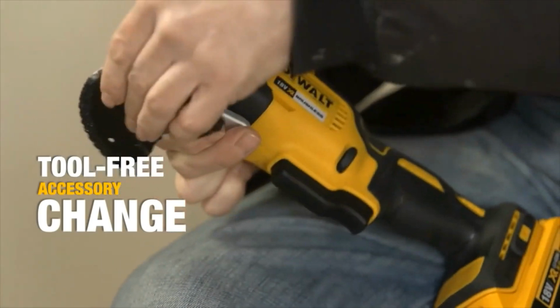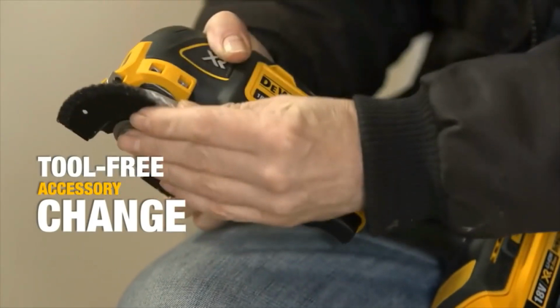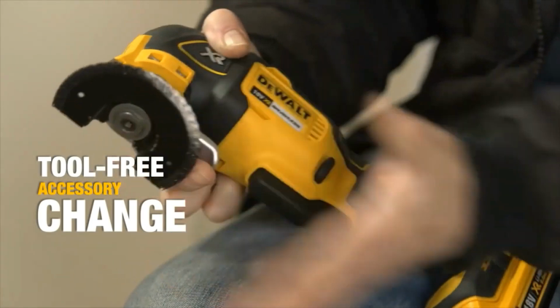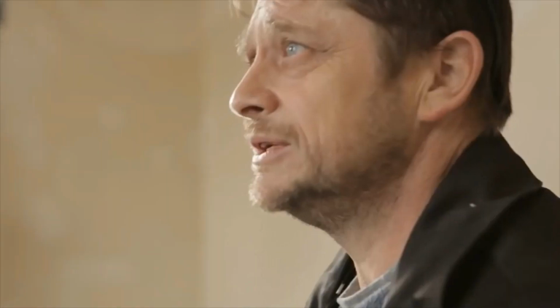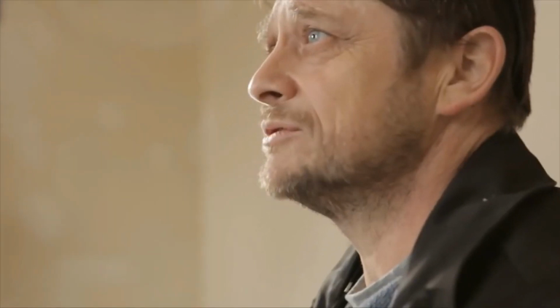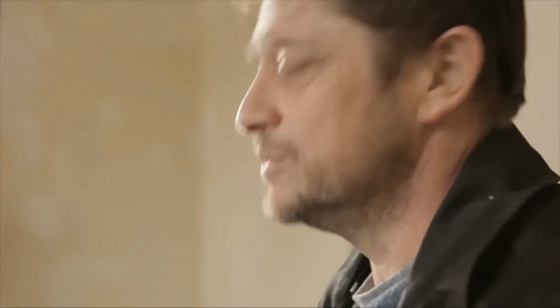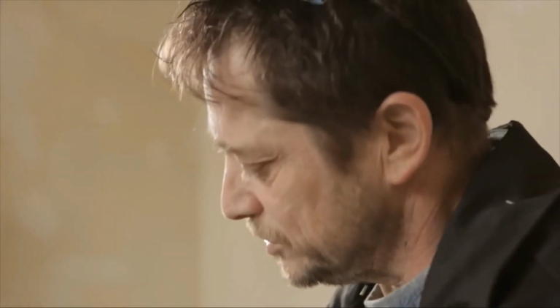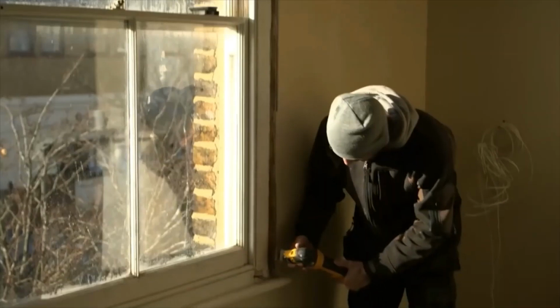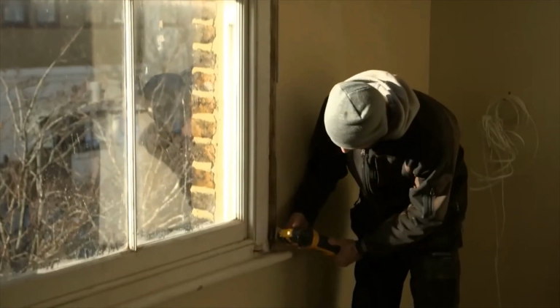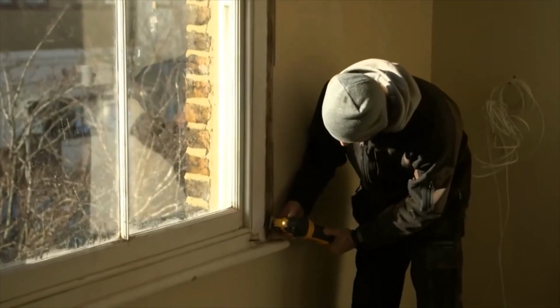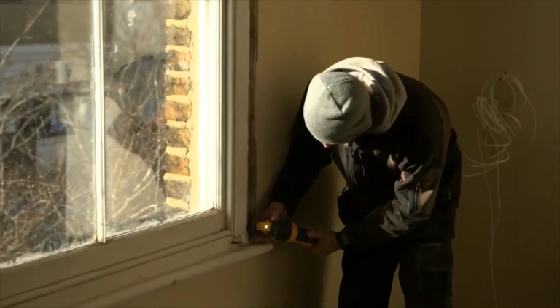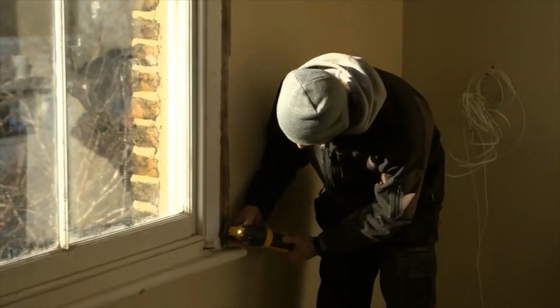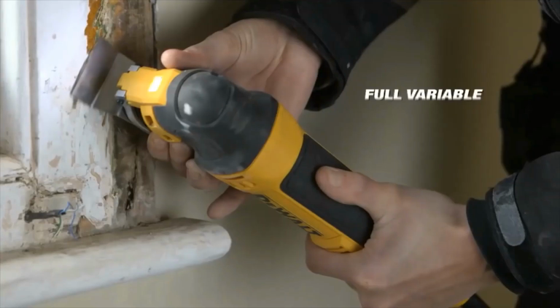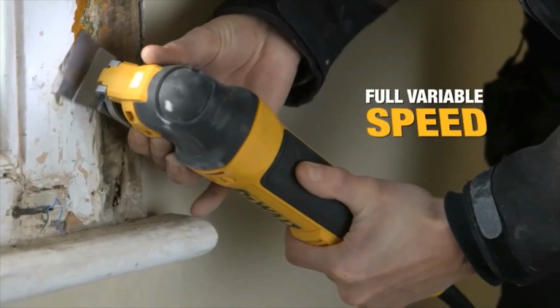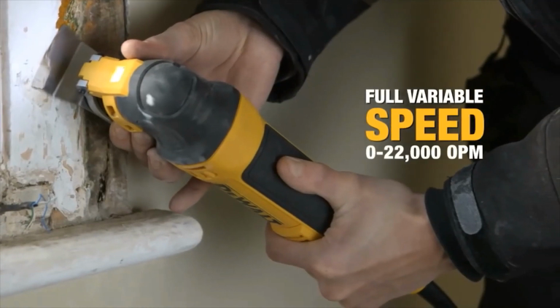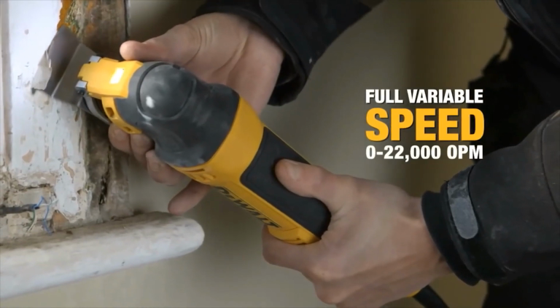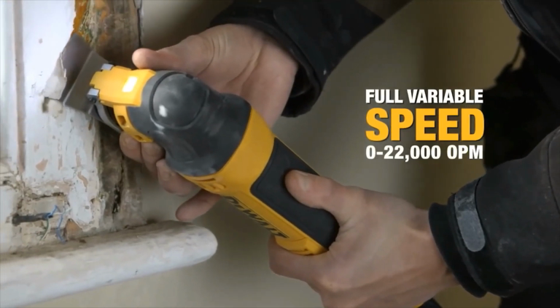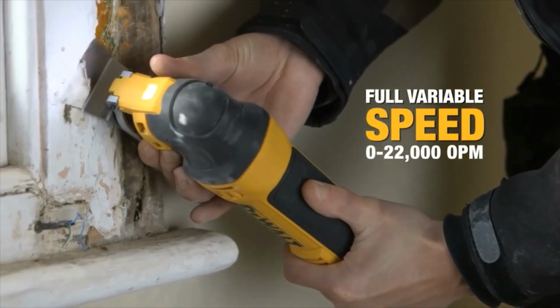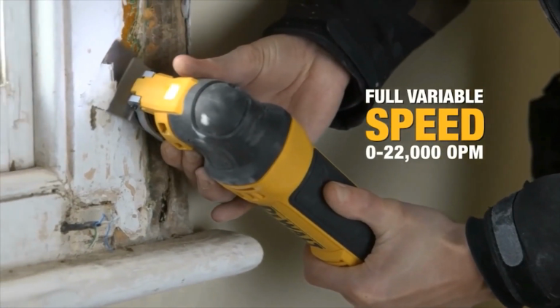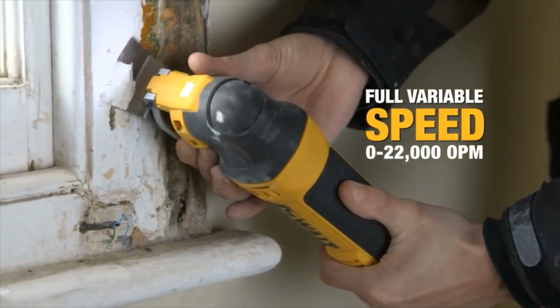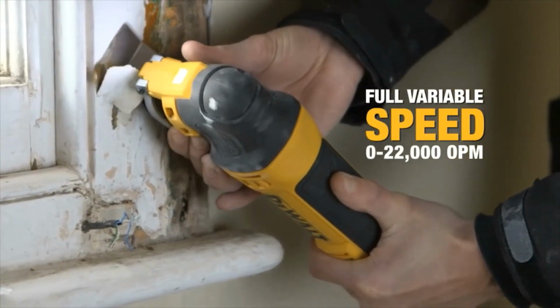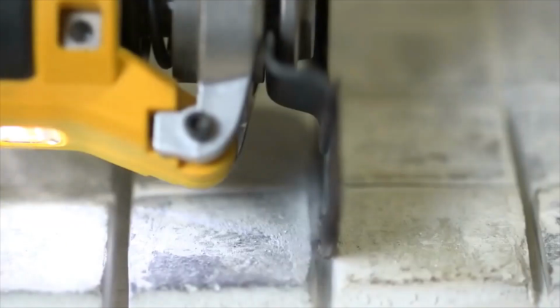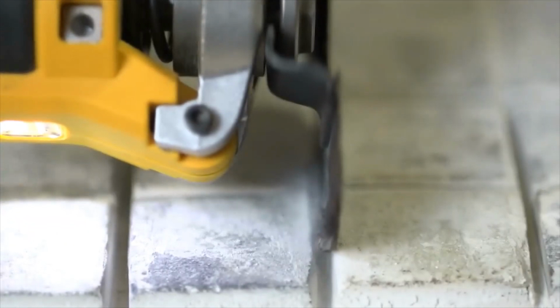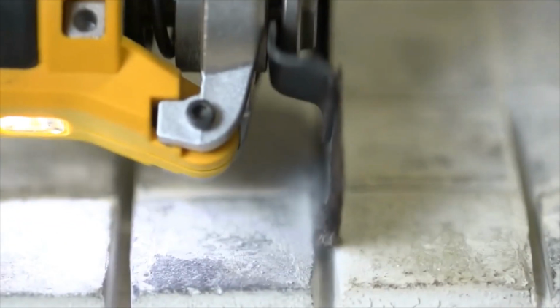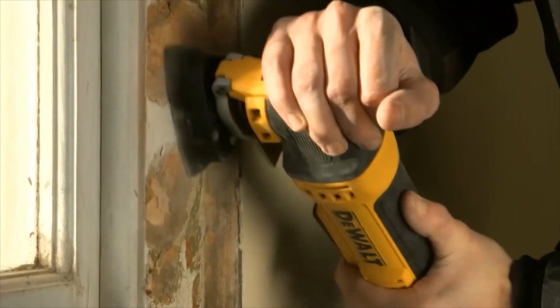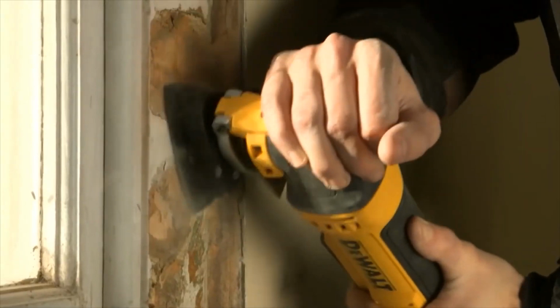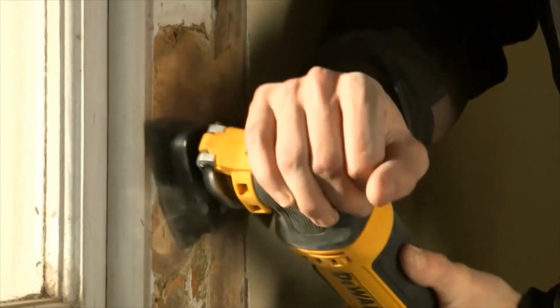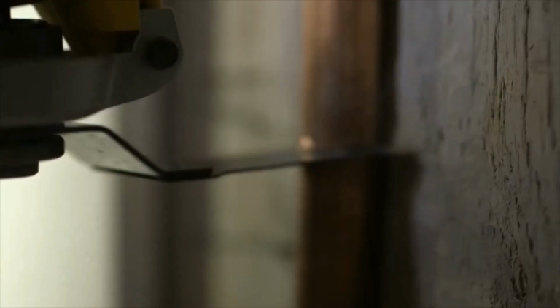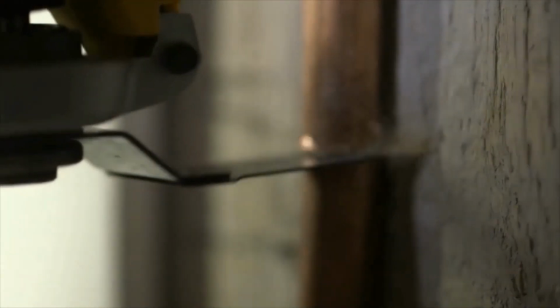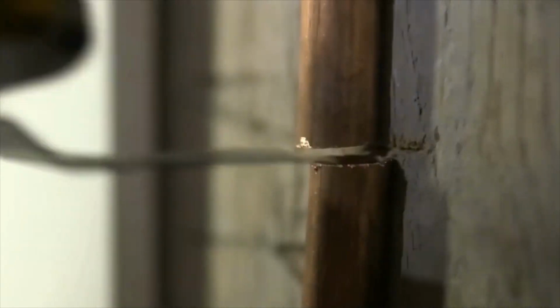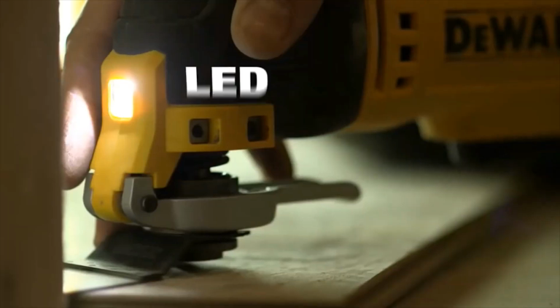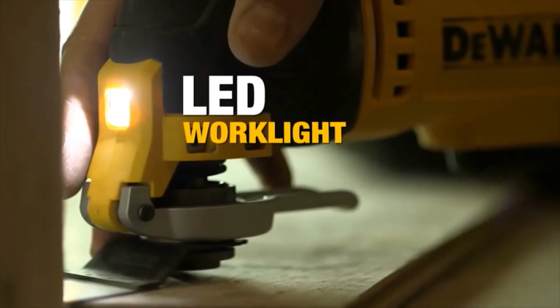You can change the angle — it's so simple, so quick. You've got your variable speed on here. You can start it up slowly and speed up to full speed. The variation of different attachments as well makes it incredible.